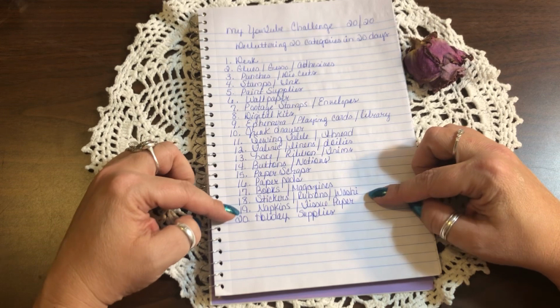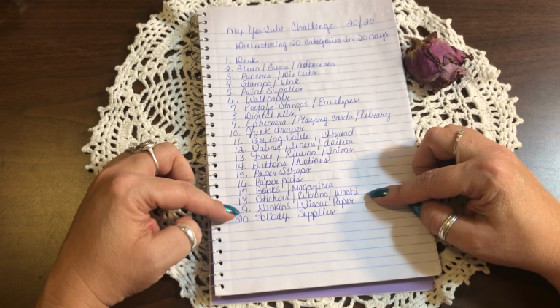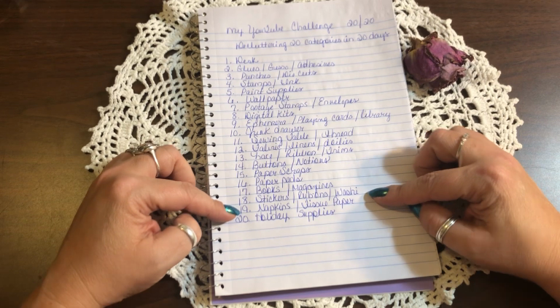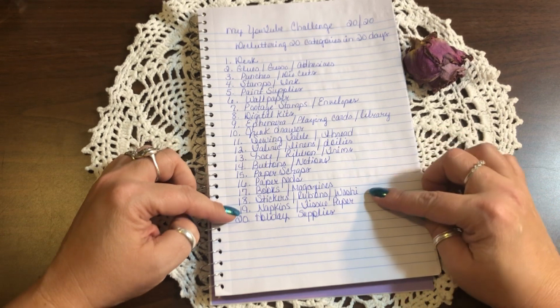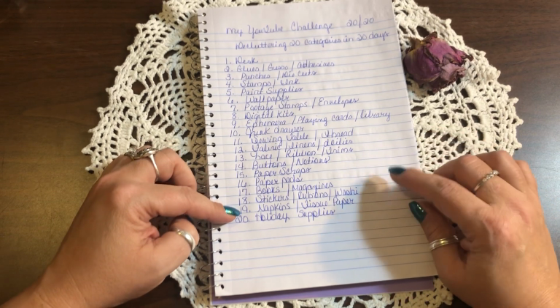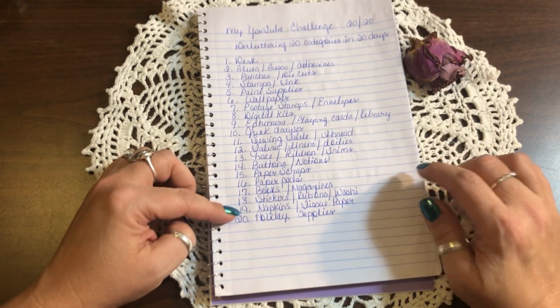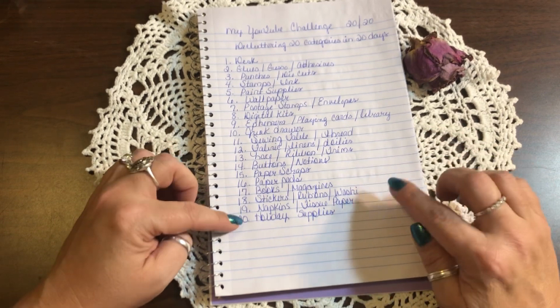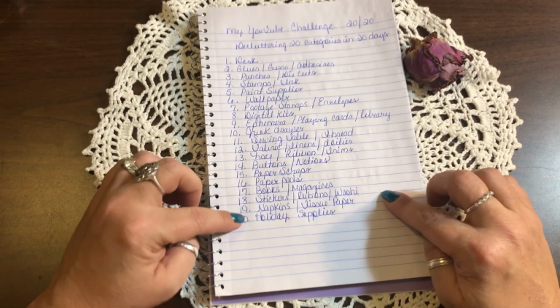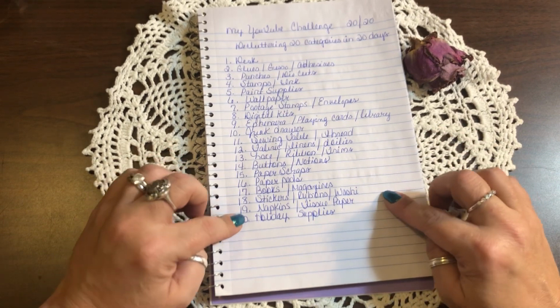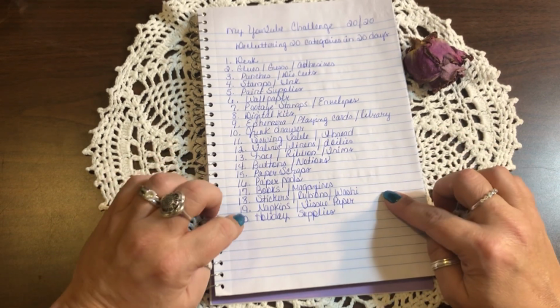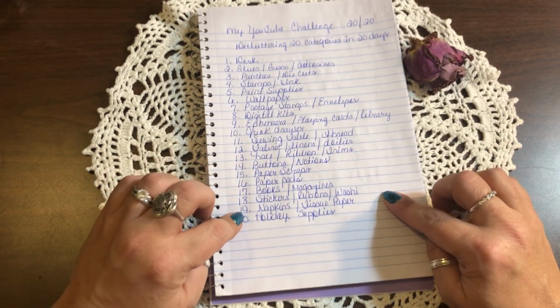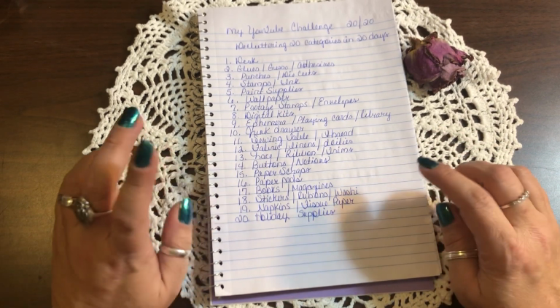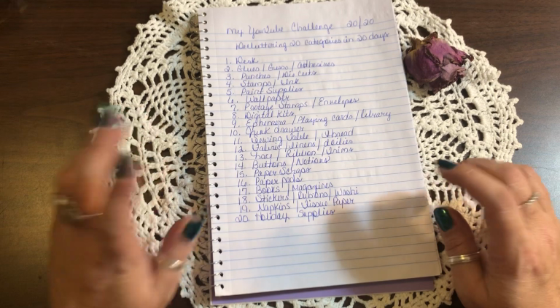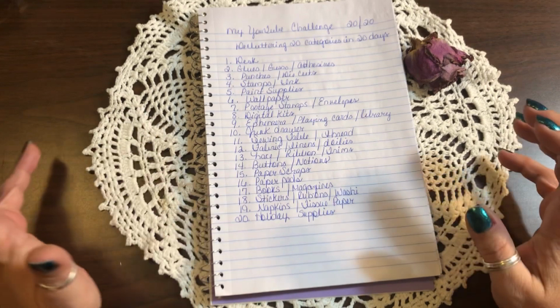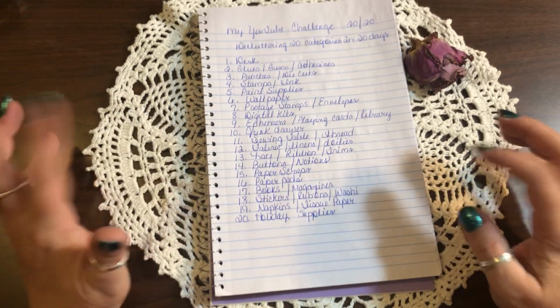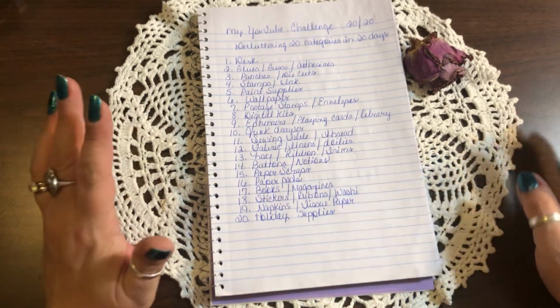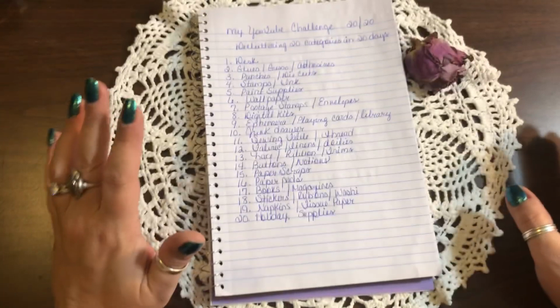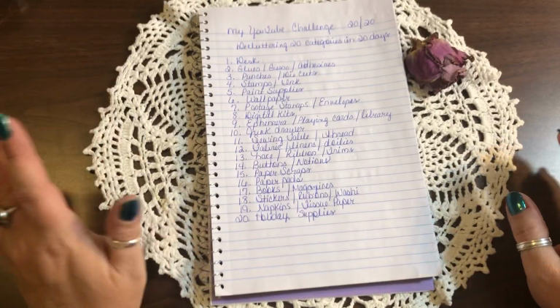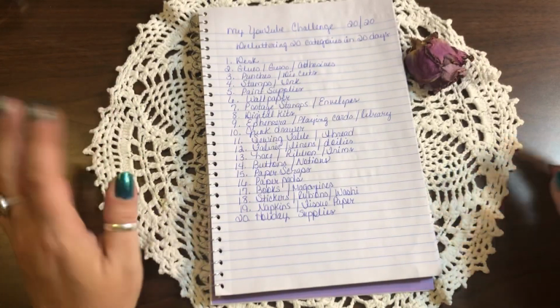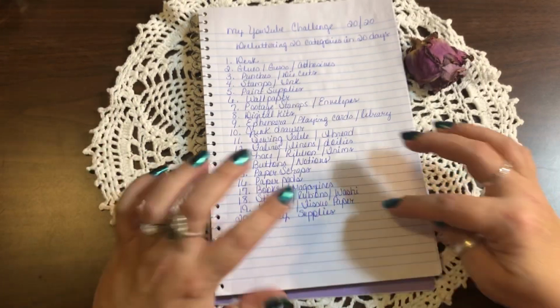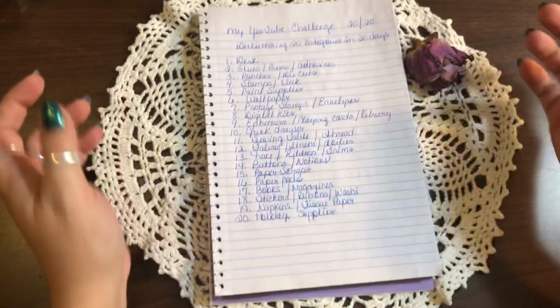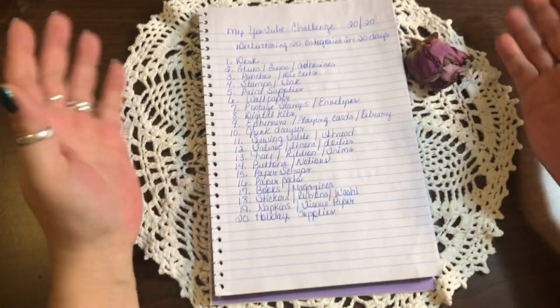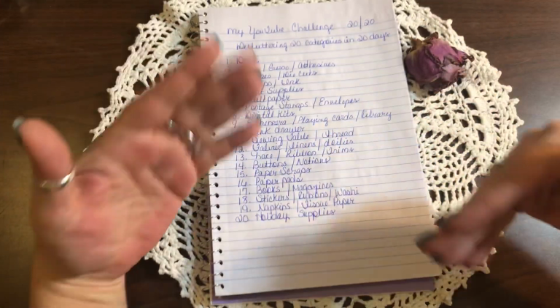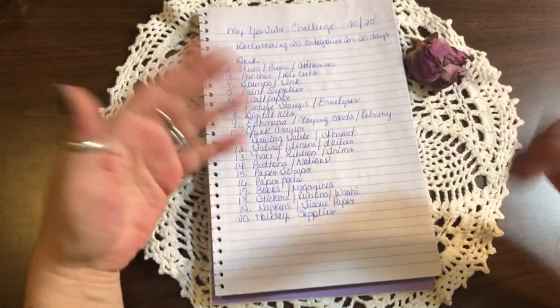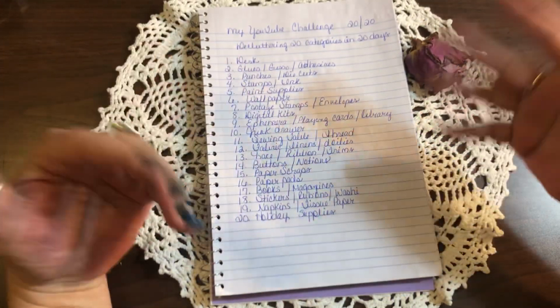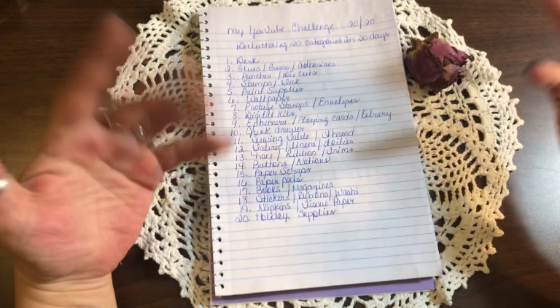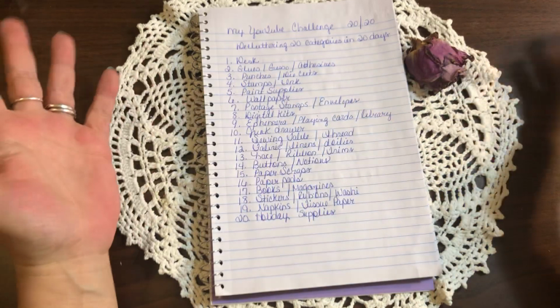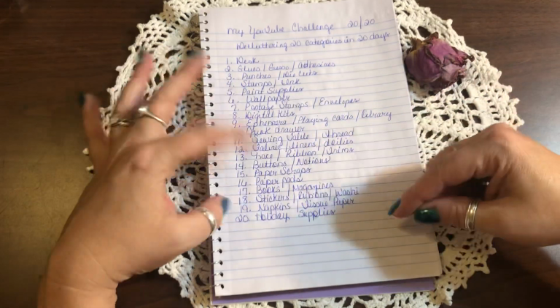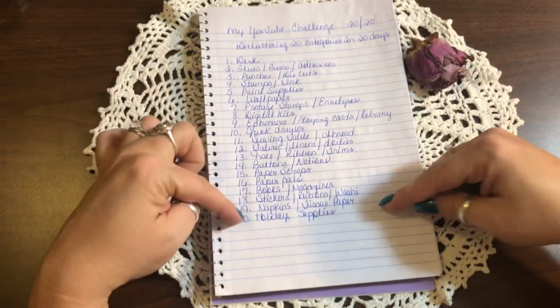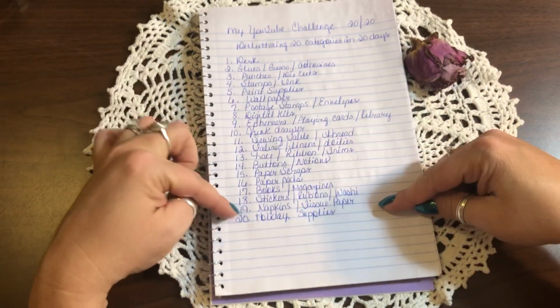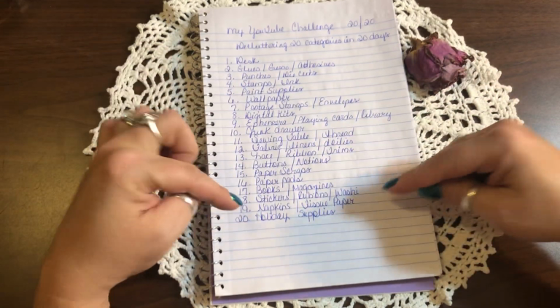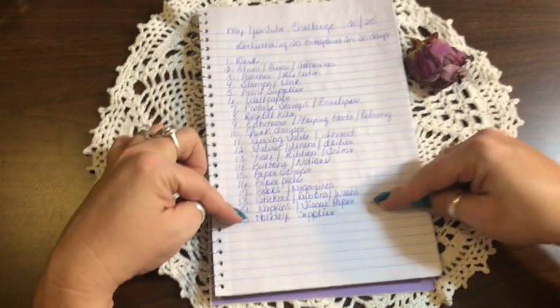Day nineteen is napkins and tissue paper. All of my paper napkins and tissue paper I use for collaging, and some tissue paper I use to wrap up my journals and things to mail. I do want to organize that drawer.